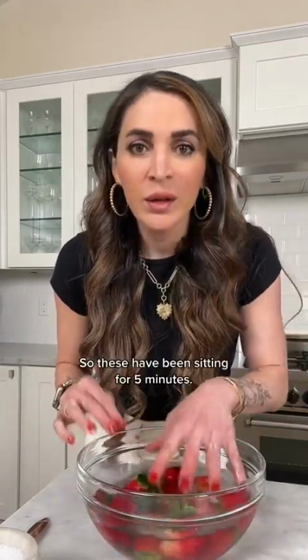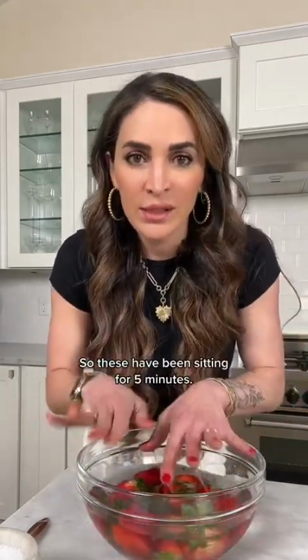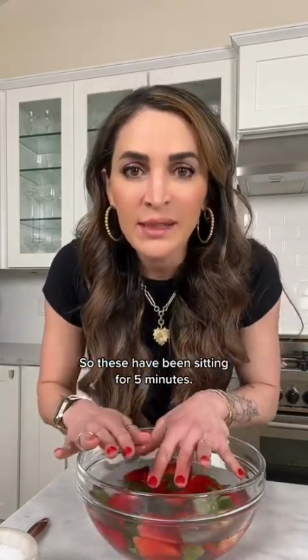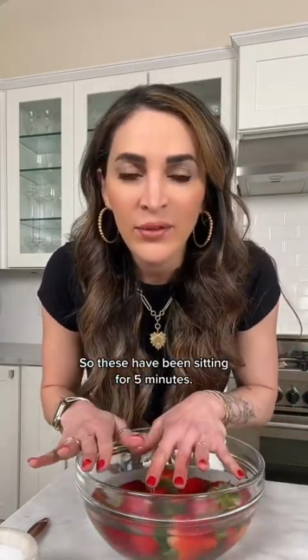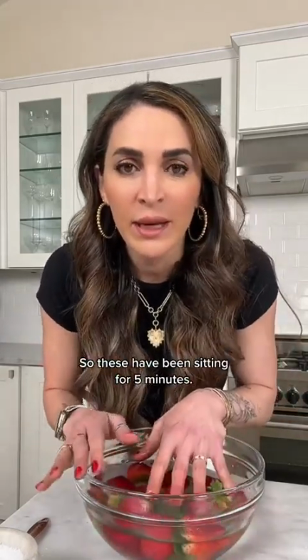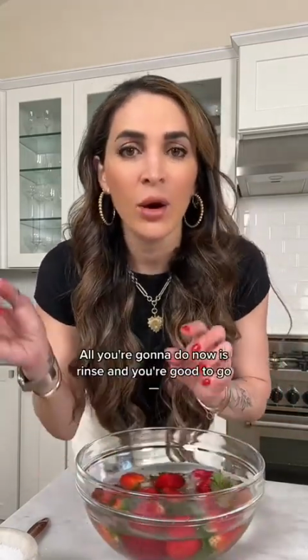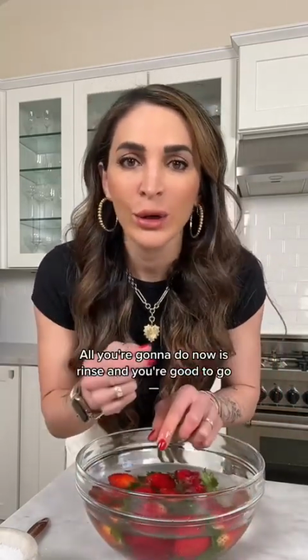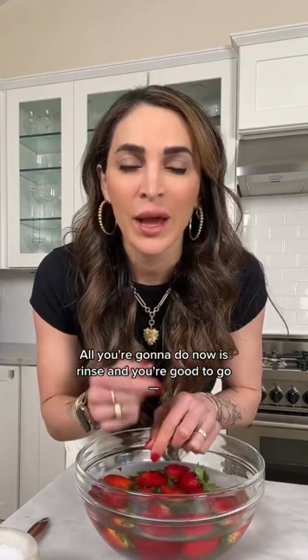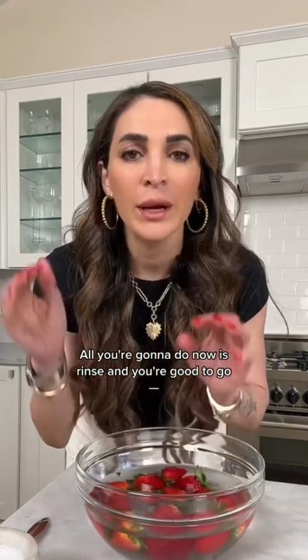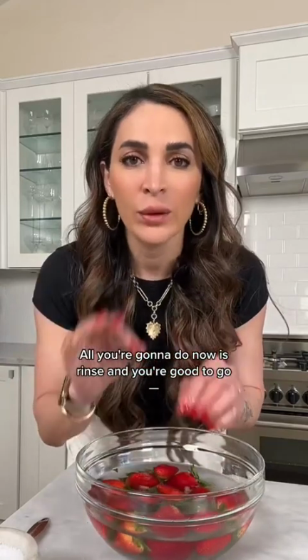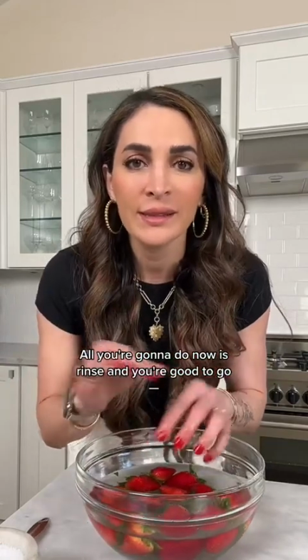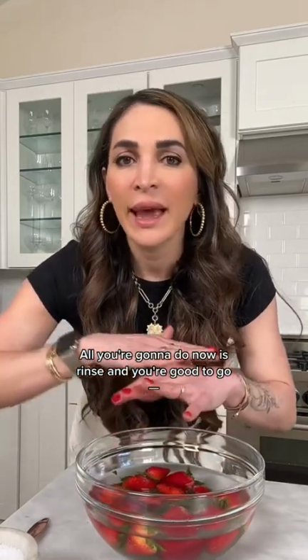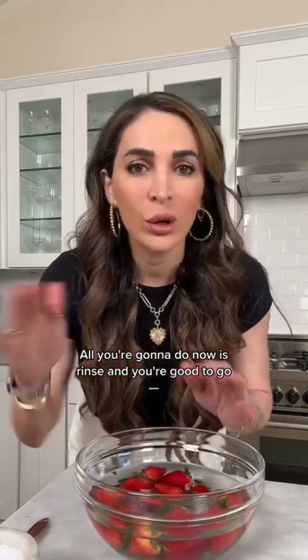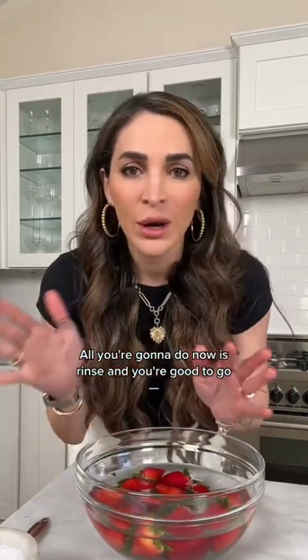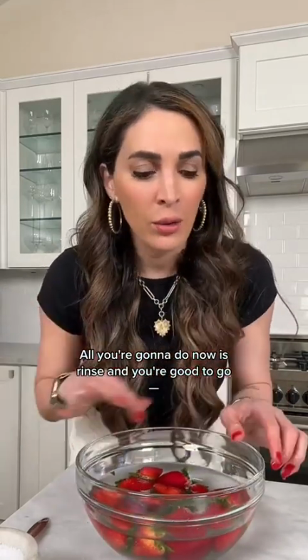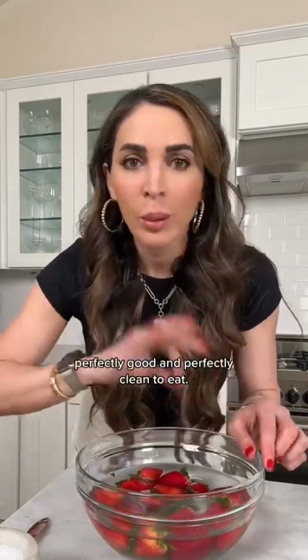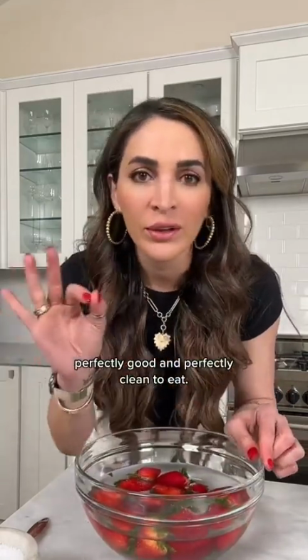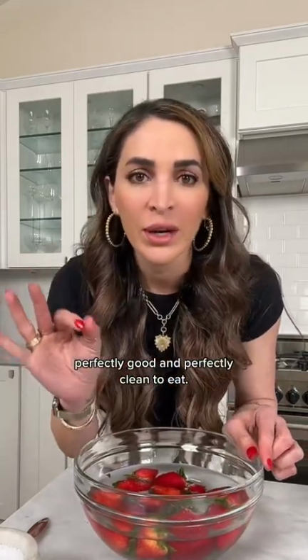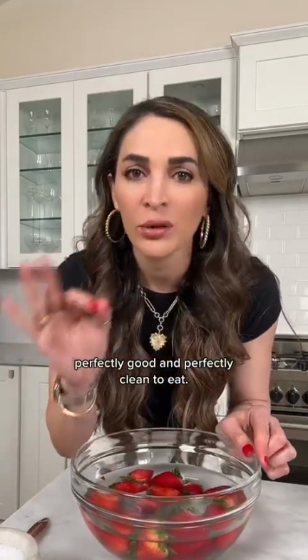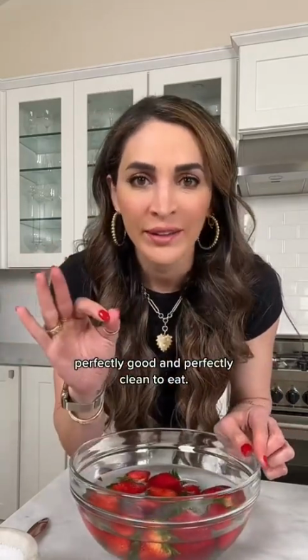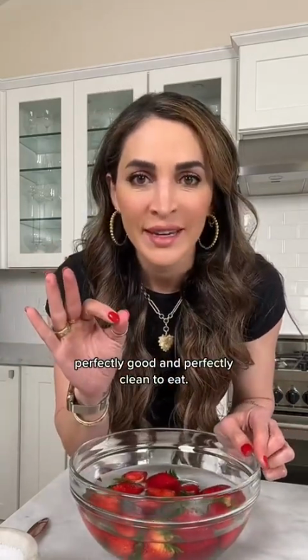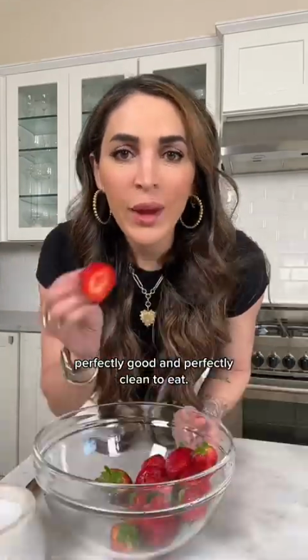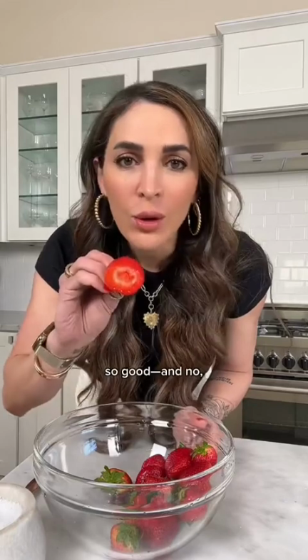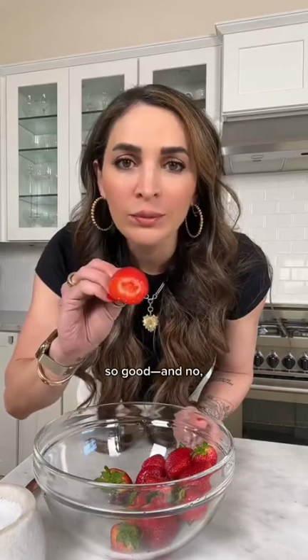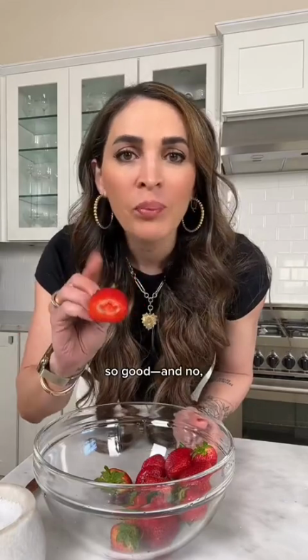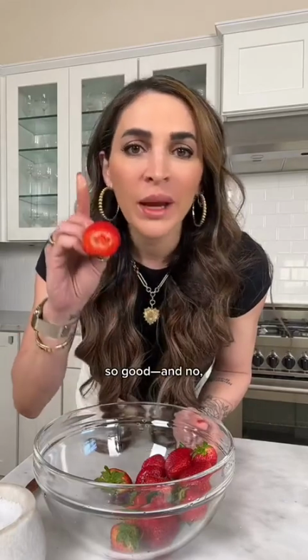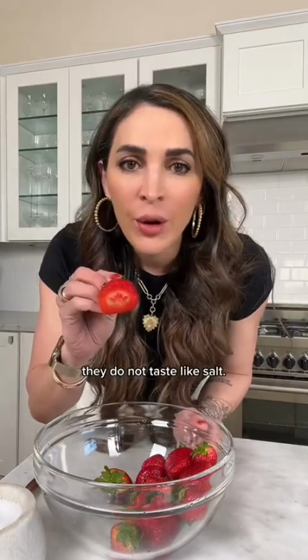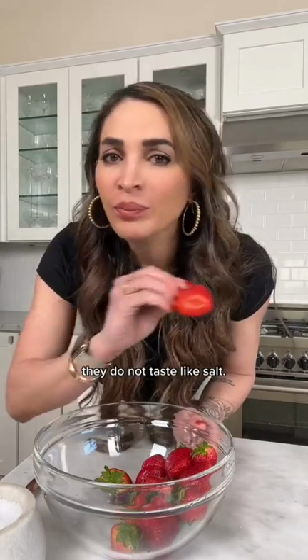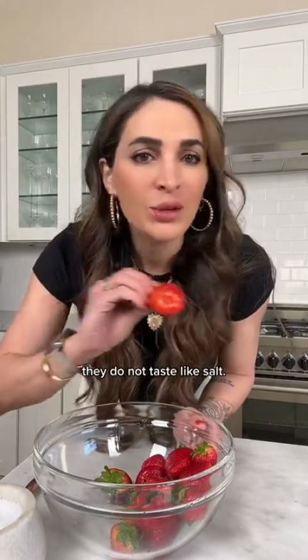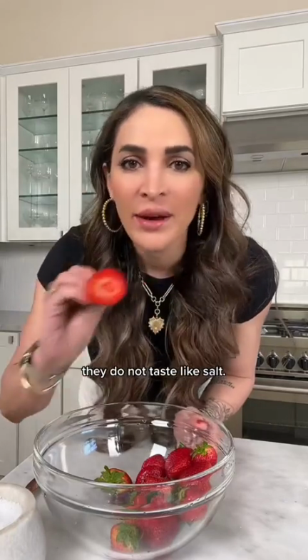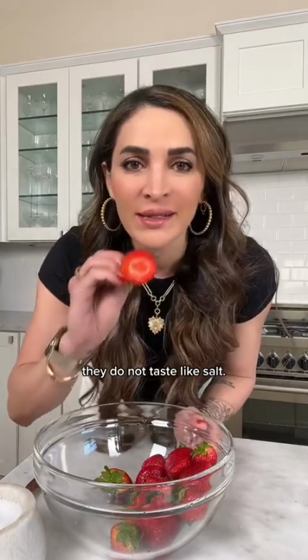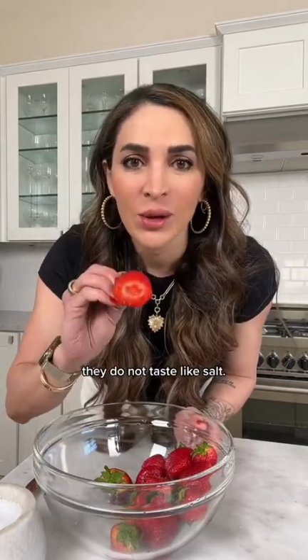After five minutes, all you're going to do is rinse and you're good to go. Perfectly clean and ready to eat. And no, they do not taste like salt.